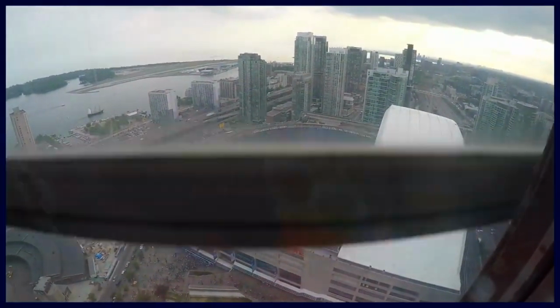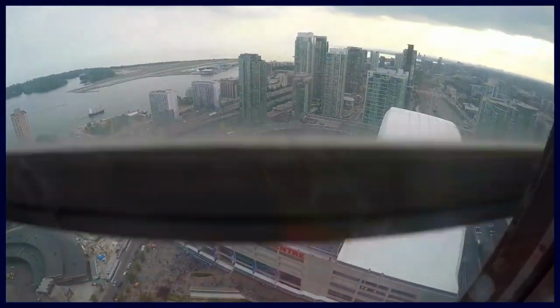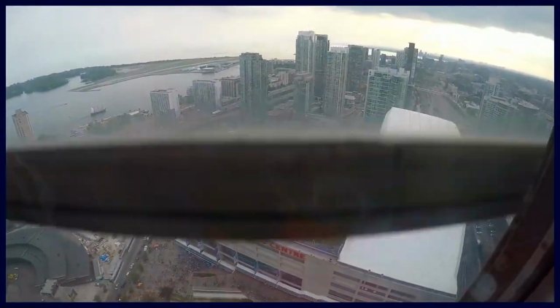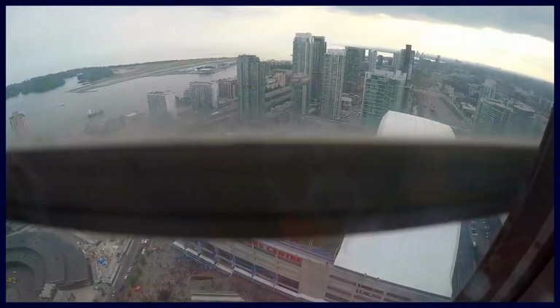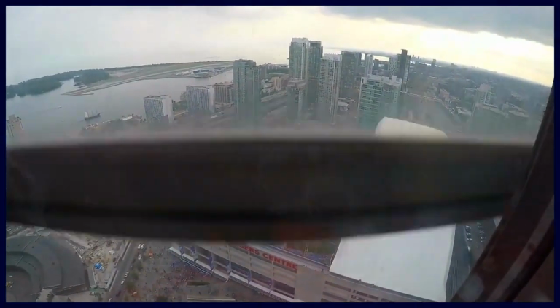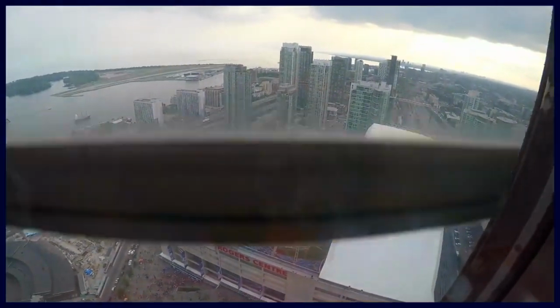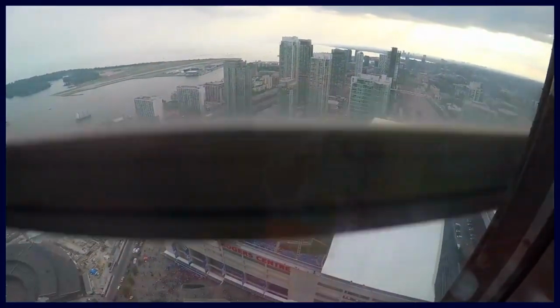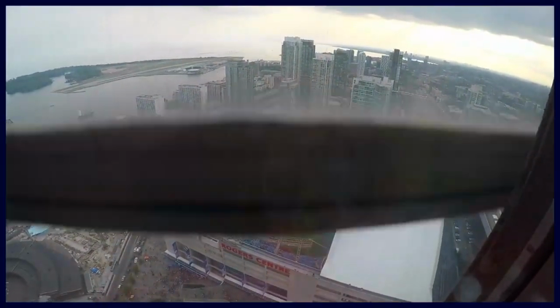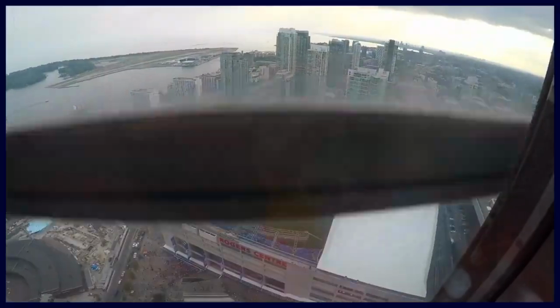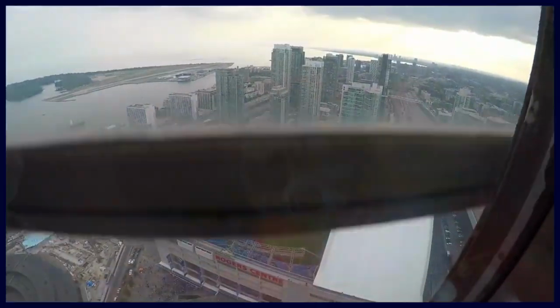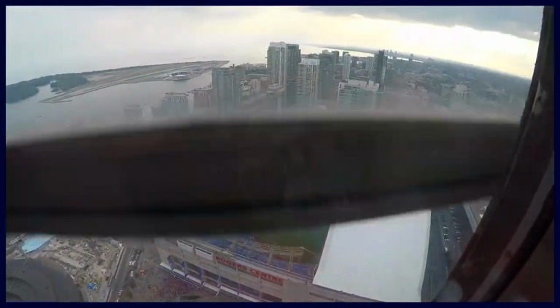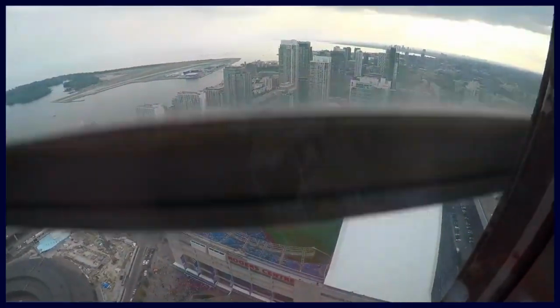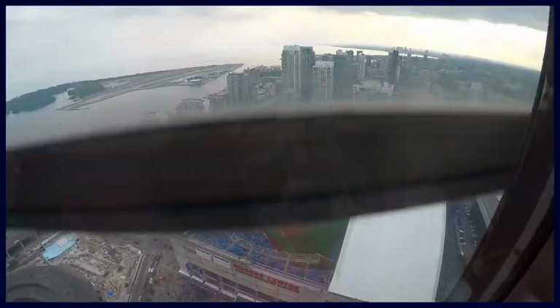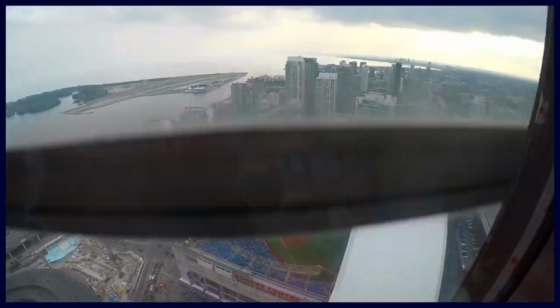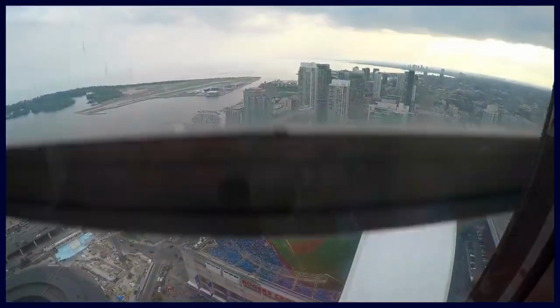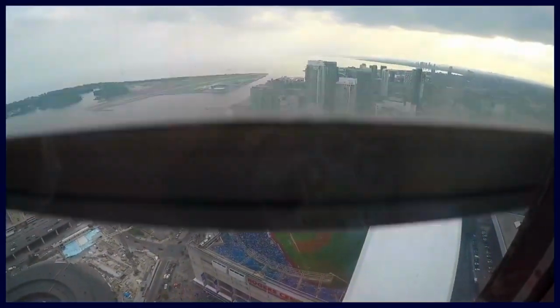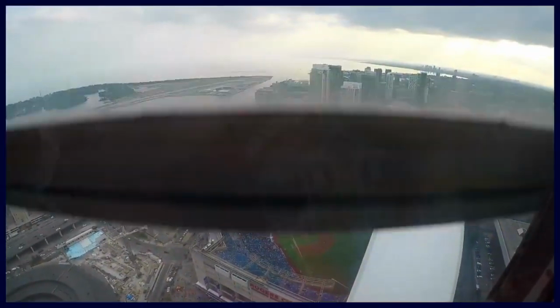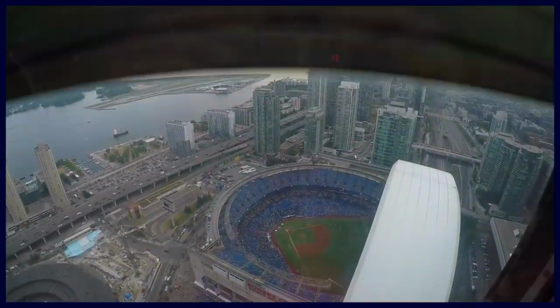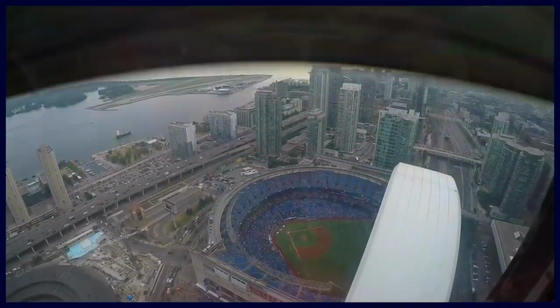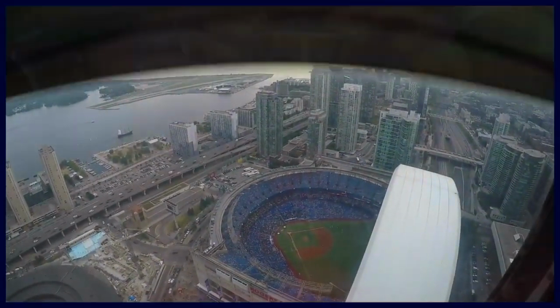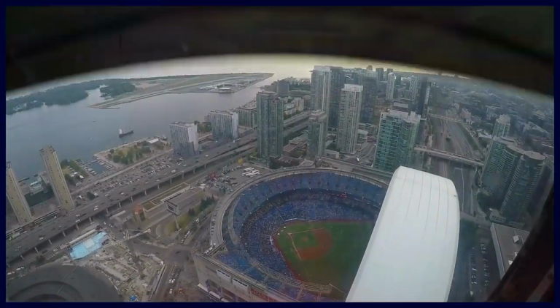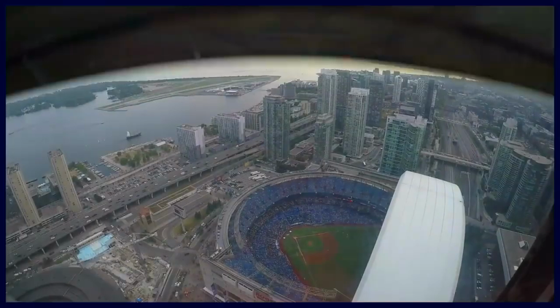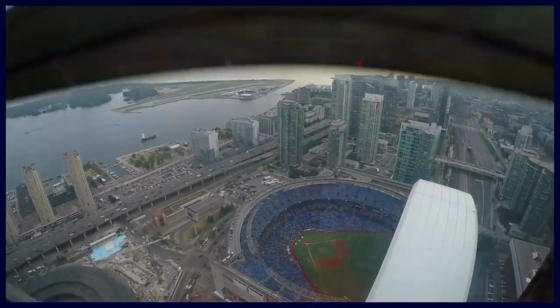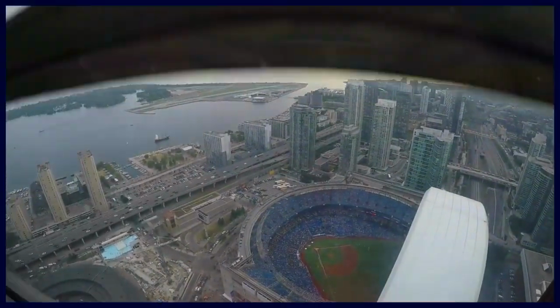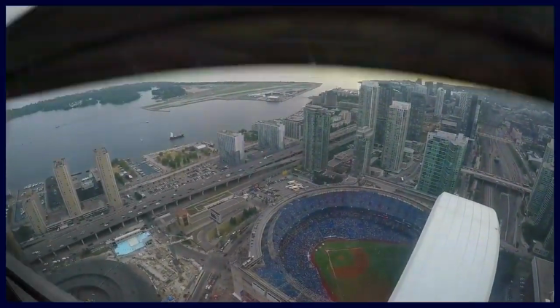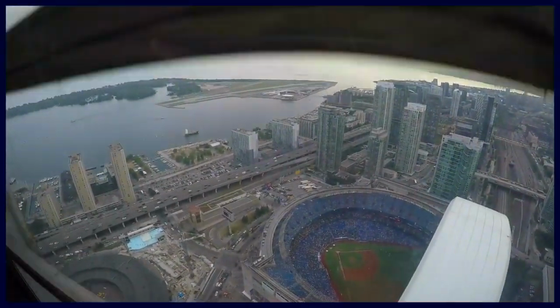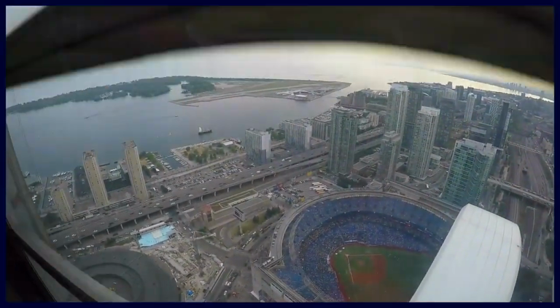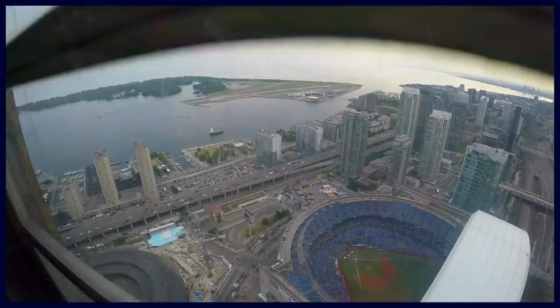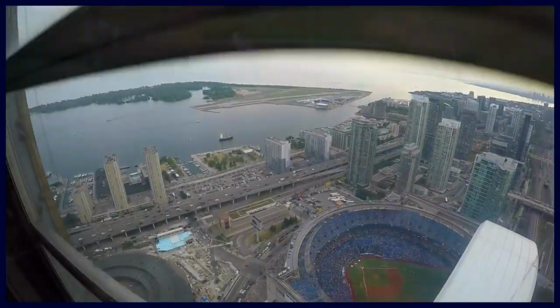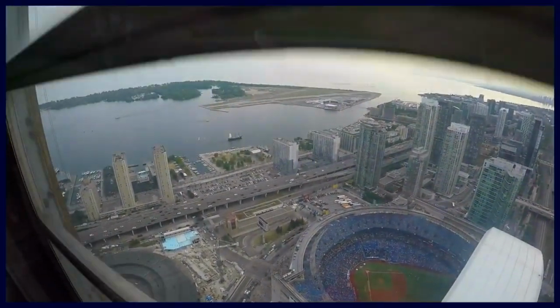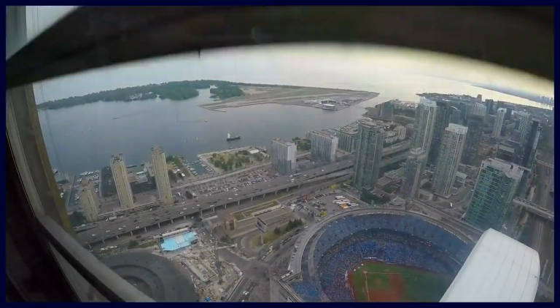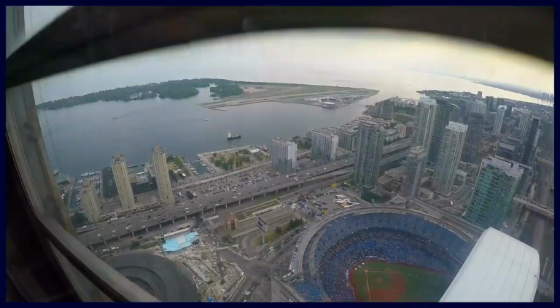Once you guys get to the lookout level, you'll be at a height of 1,136 feet or 346 meters. If you want to look down, there's some glass panels below your feet.